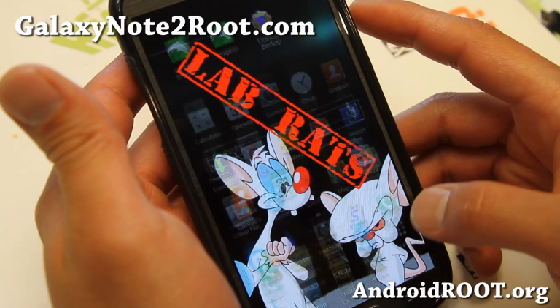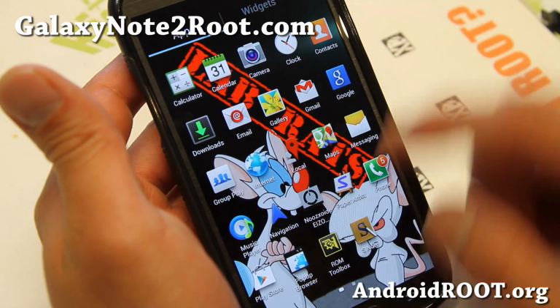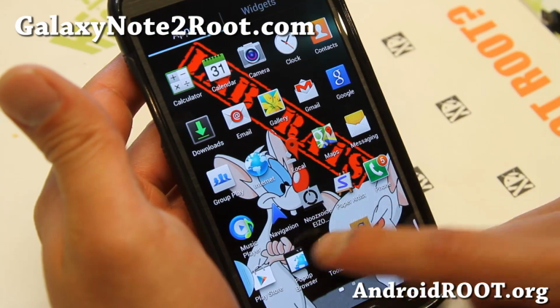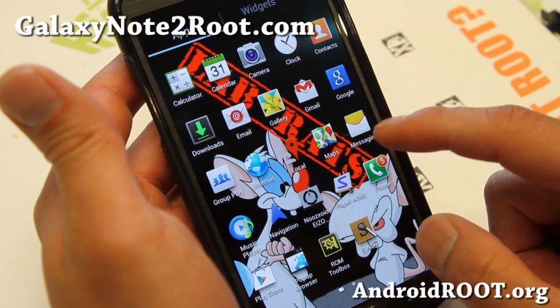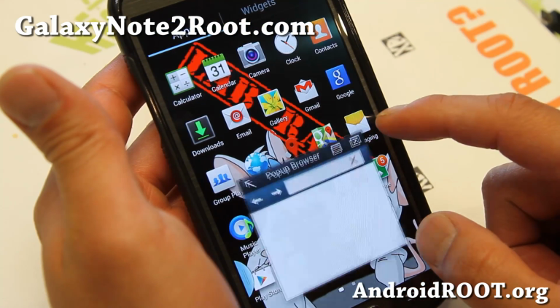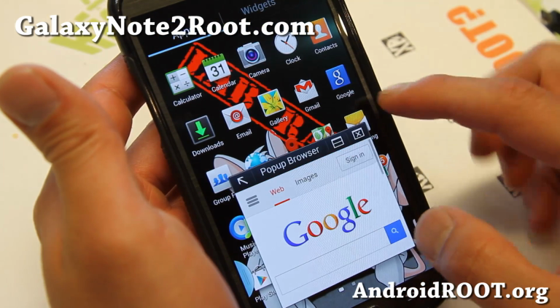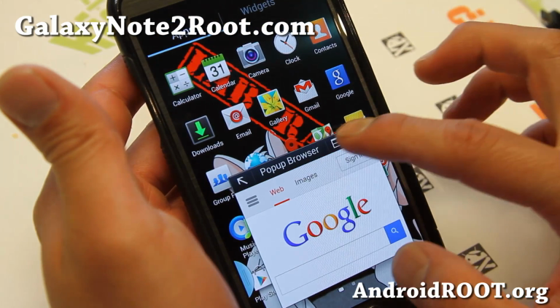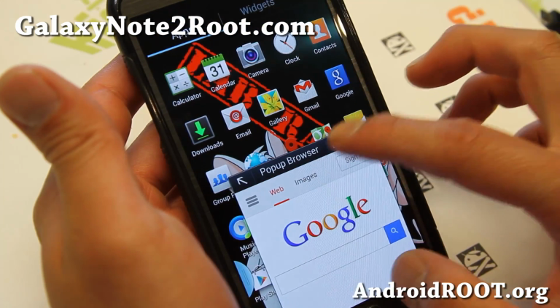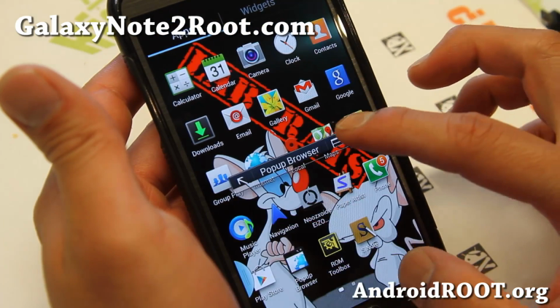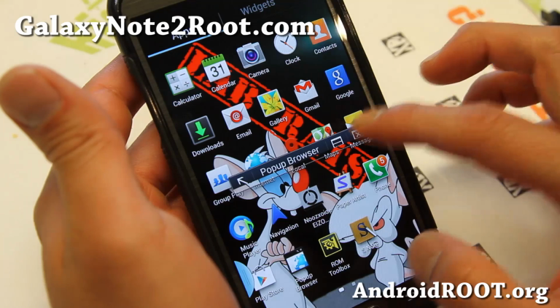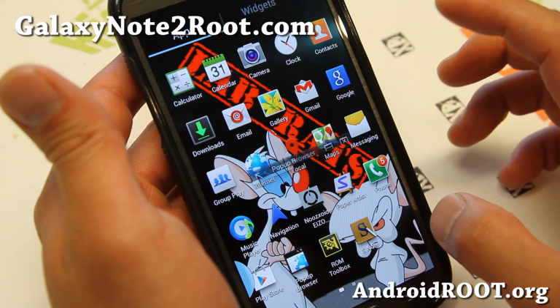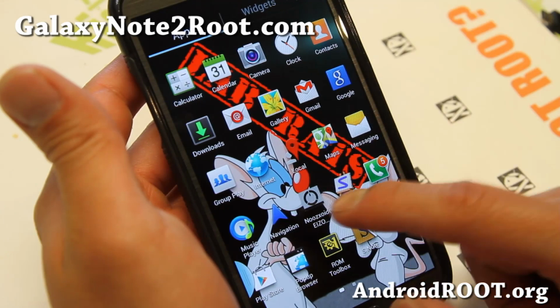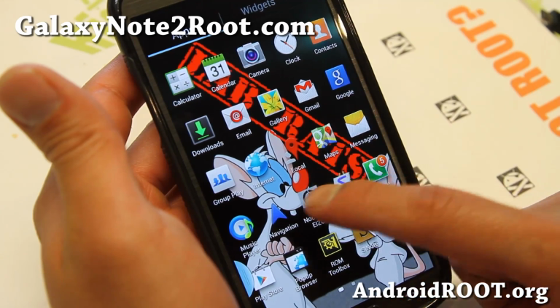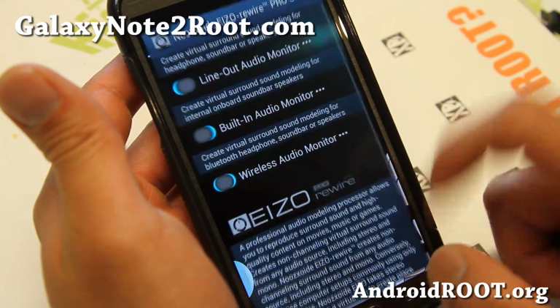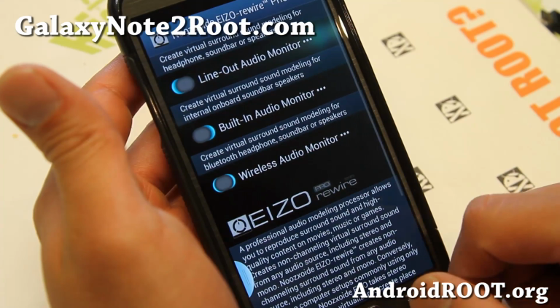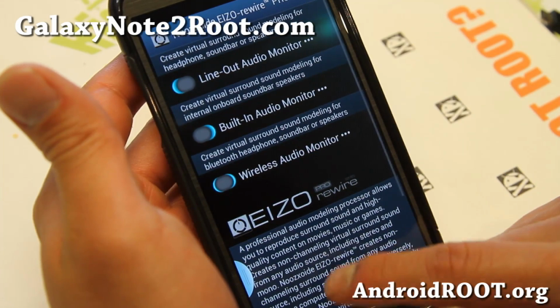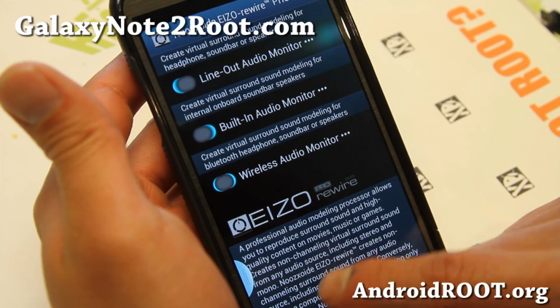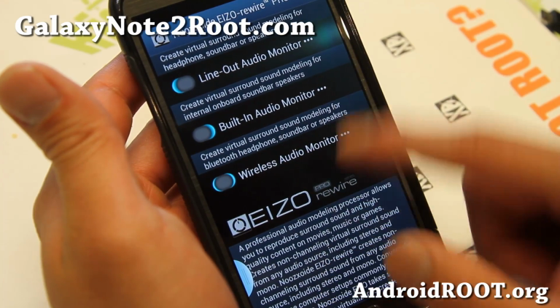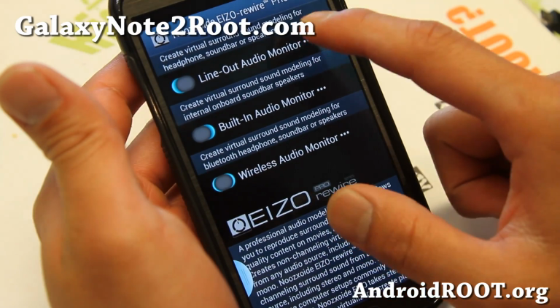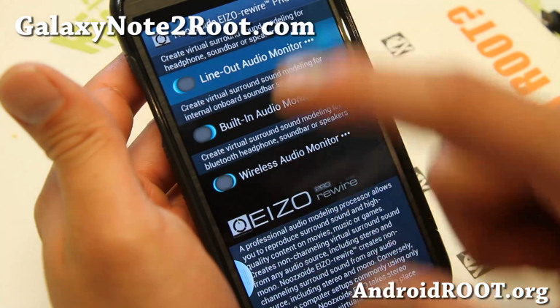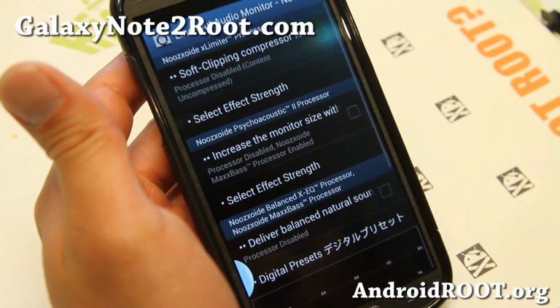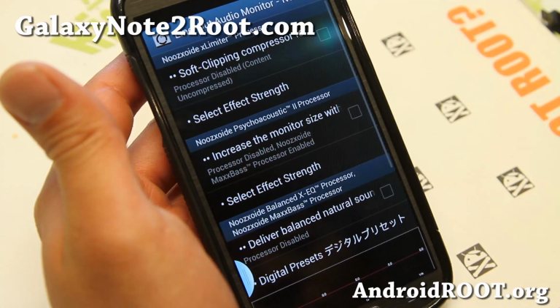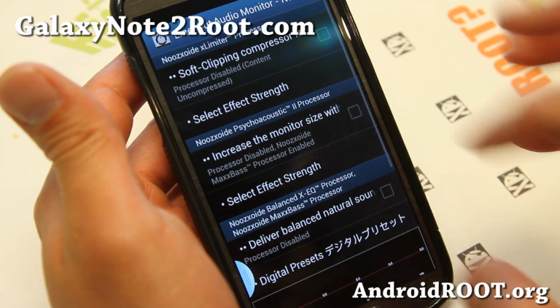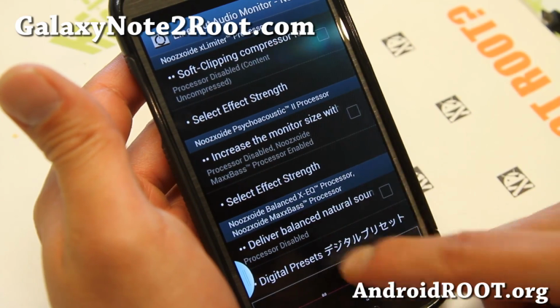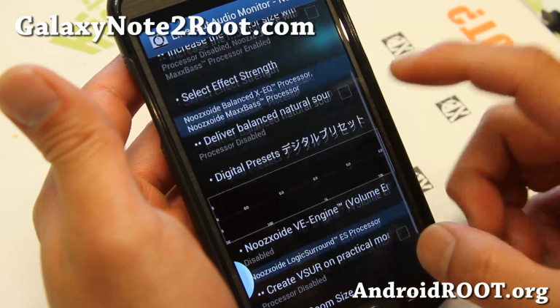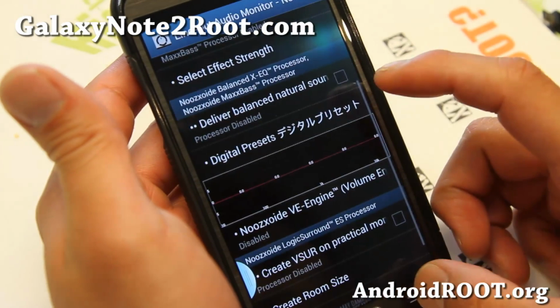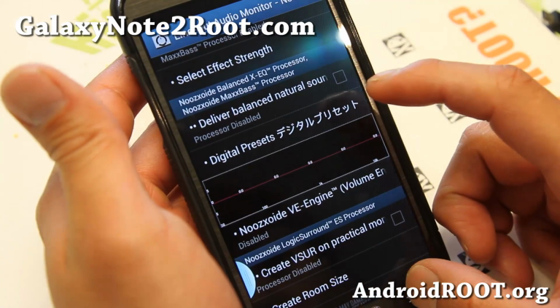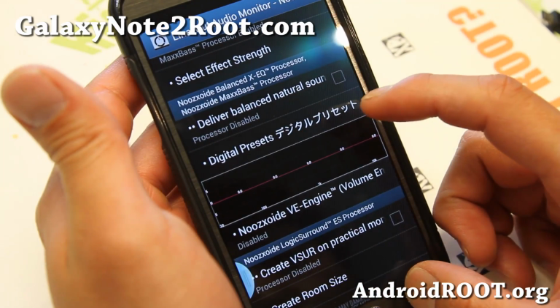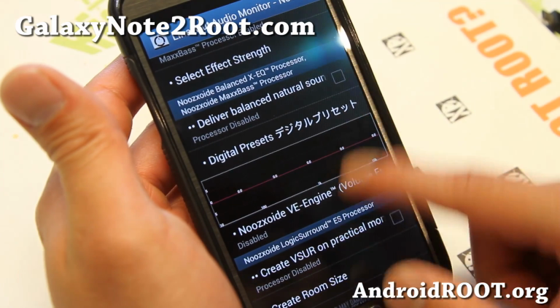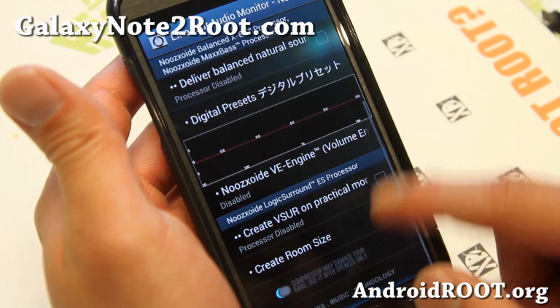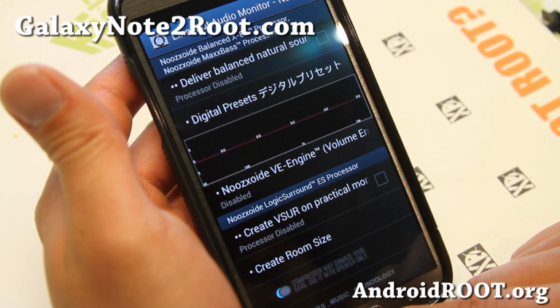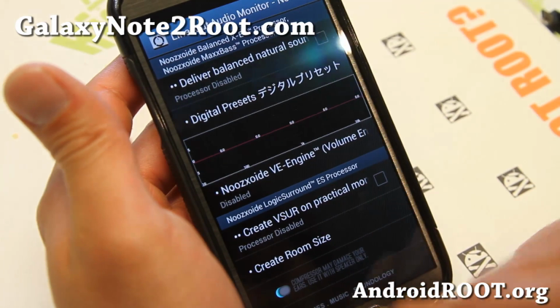It also comes with a pop-up browser that you can resize. And it also comes with ISO rewire, which is great for fiddling with your sound for your headphones, speakers, whatnot — virtual sound.